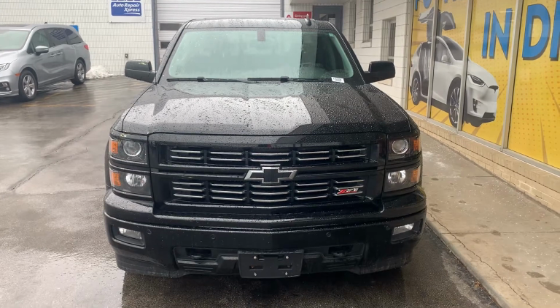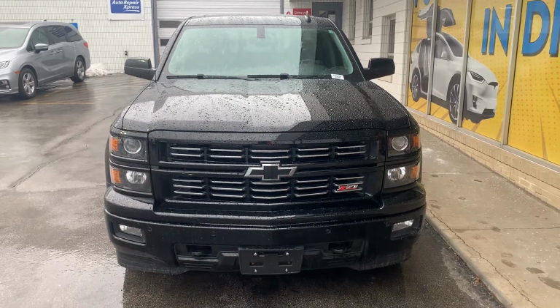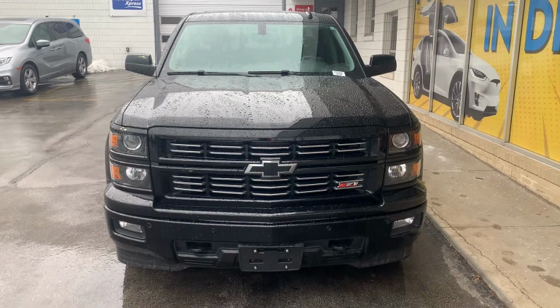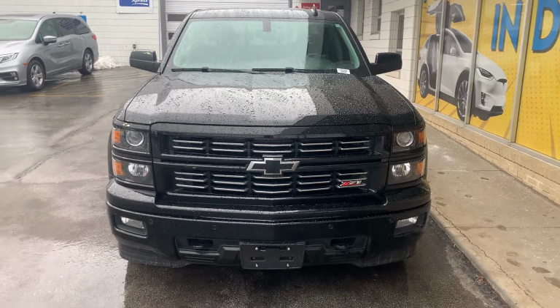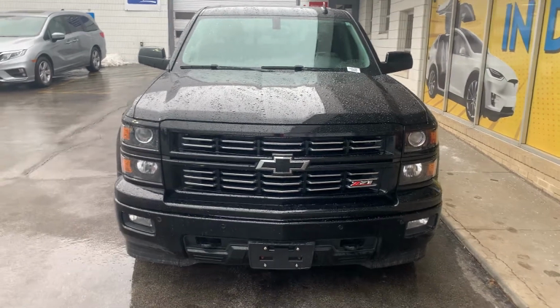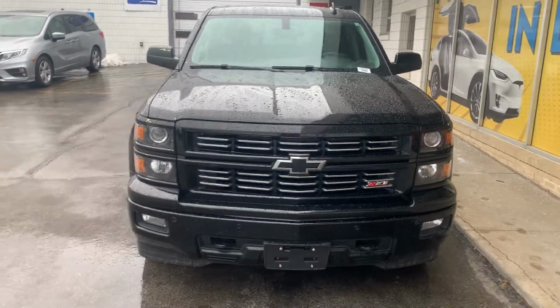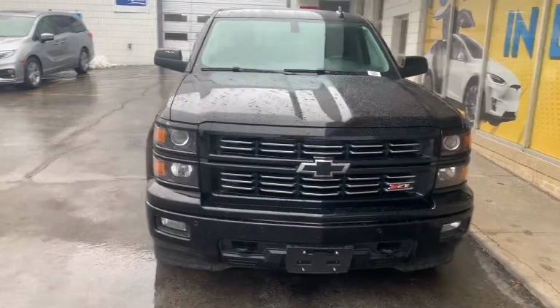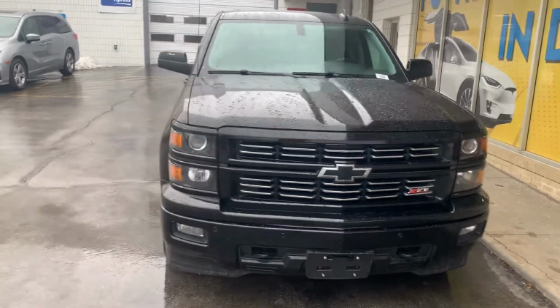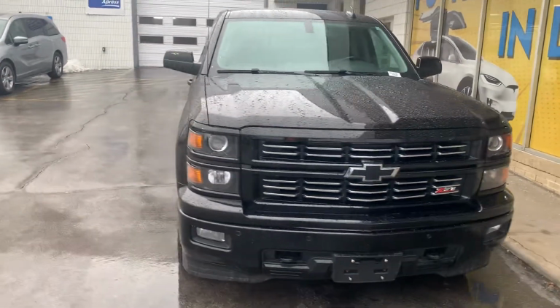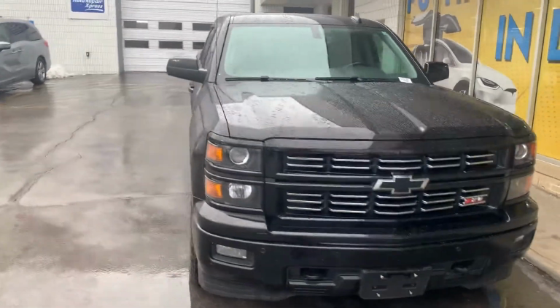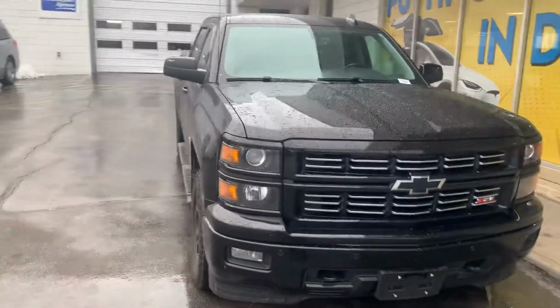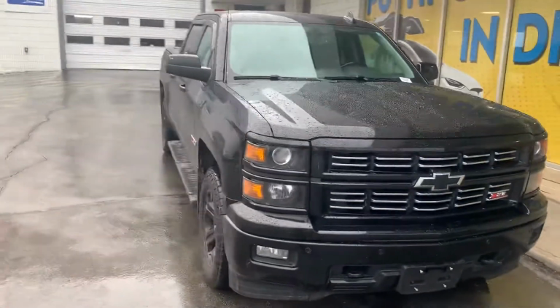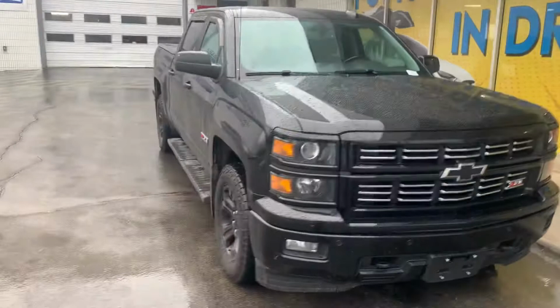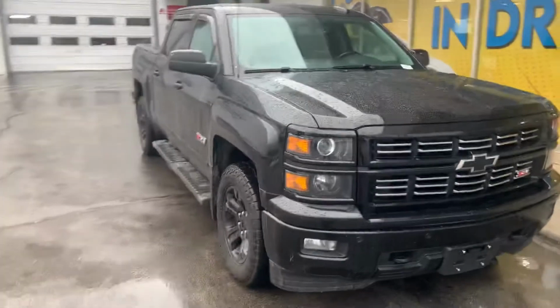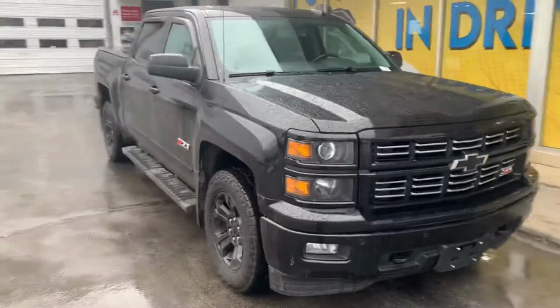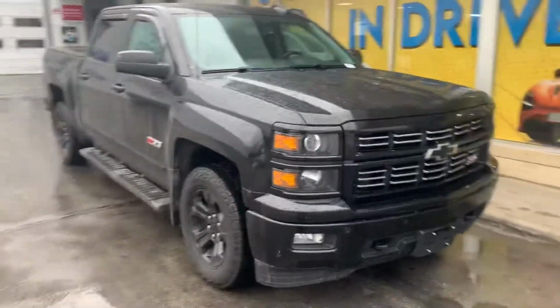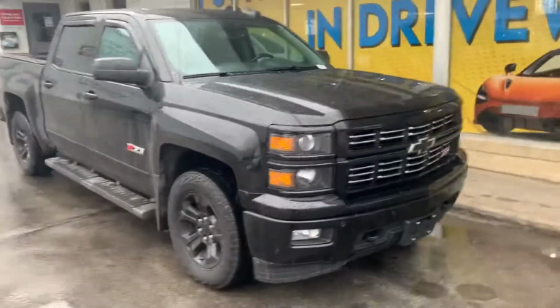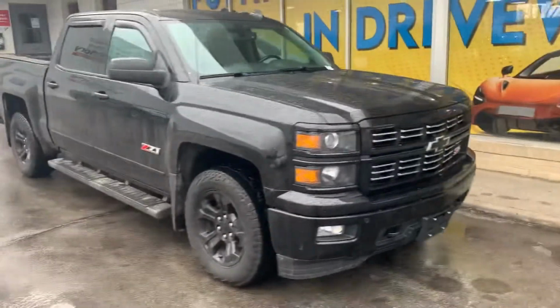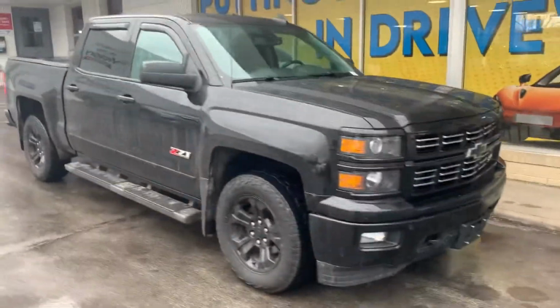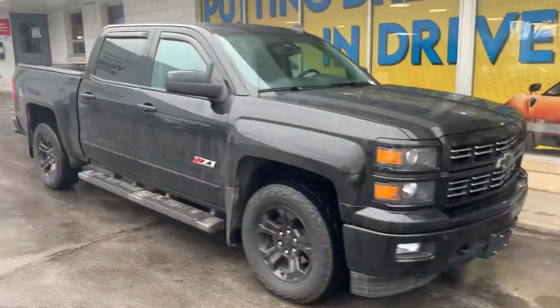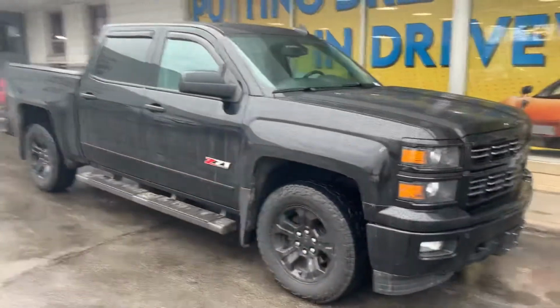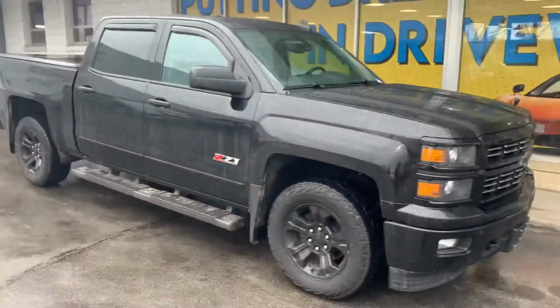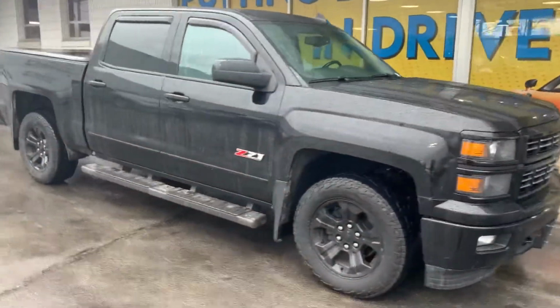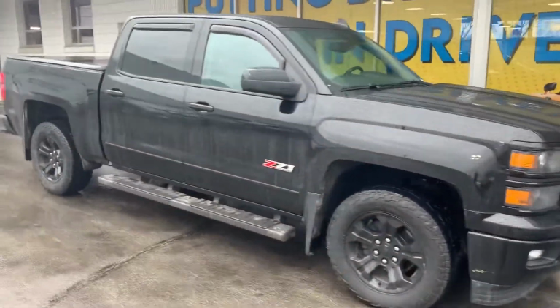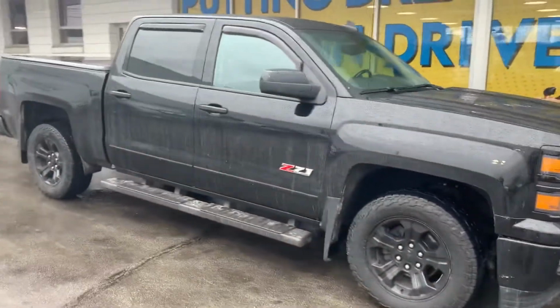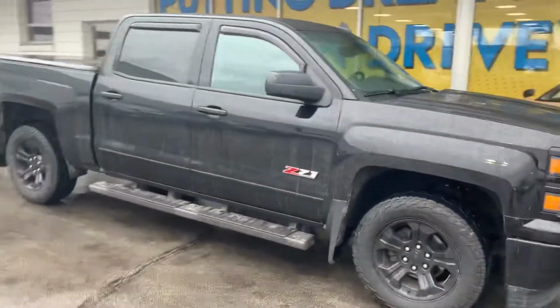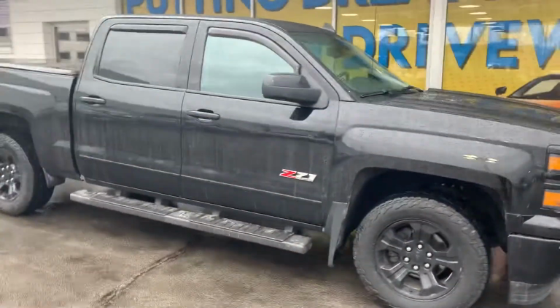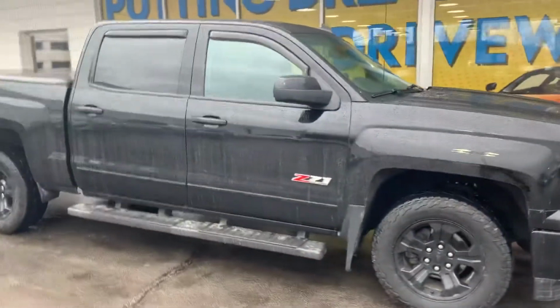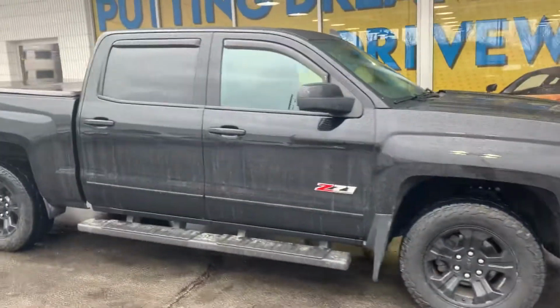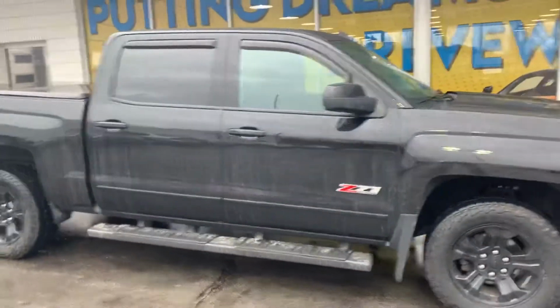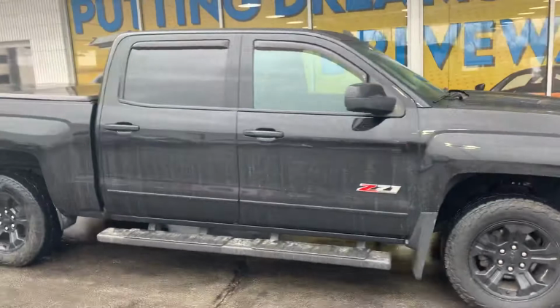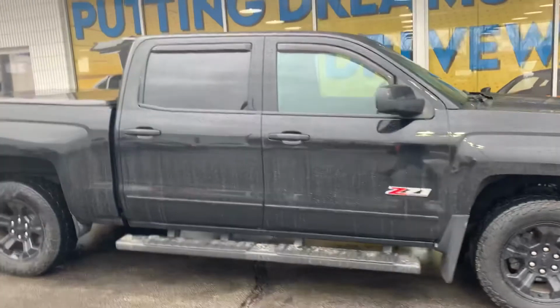Hi Alonzo, this is Devon over here at Premier Pre-owned over in Kansas City, Kansas. I just wanted to take a minute today to show off my 2015 Chevy Silverado.